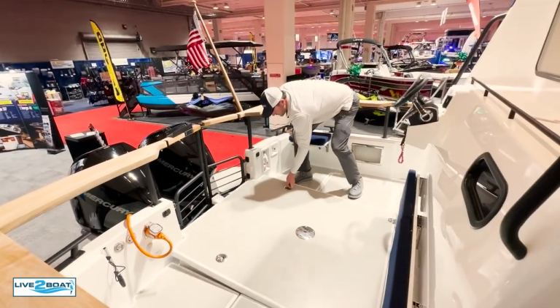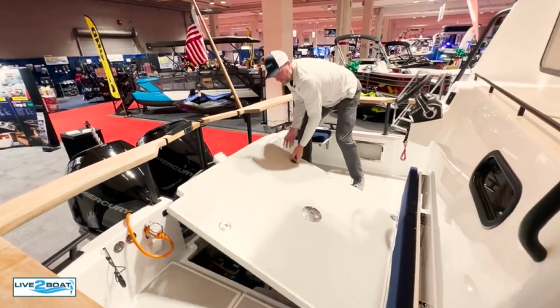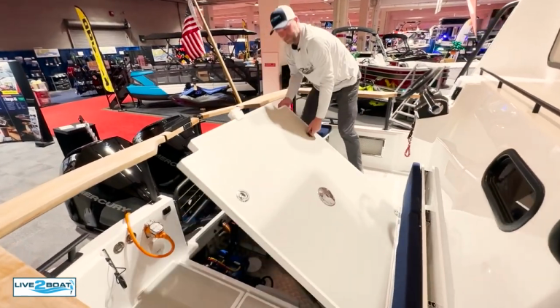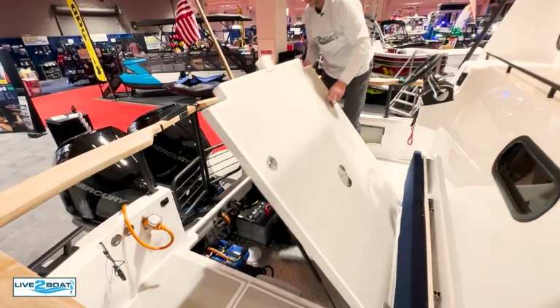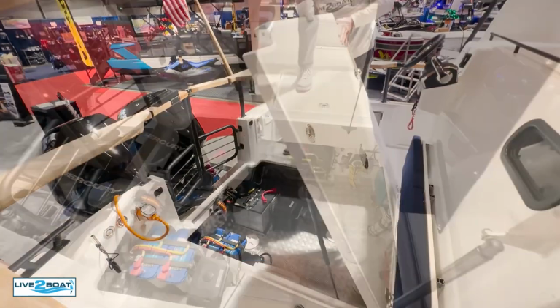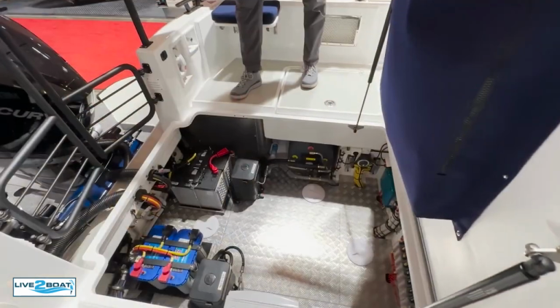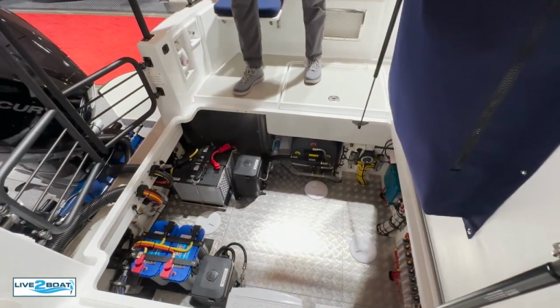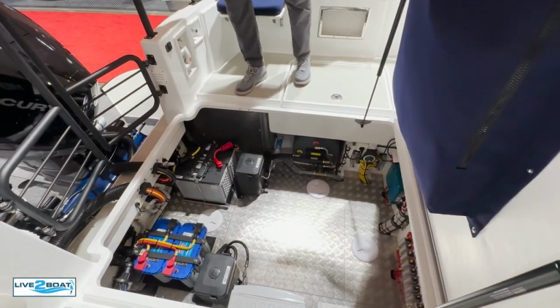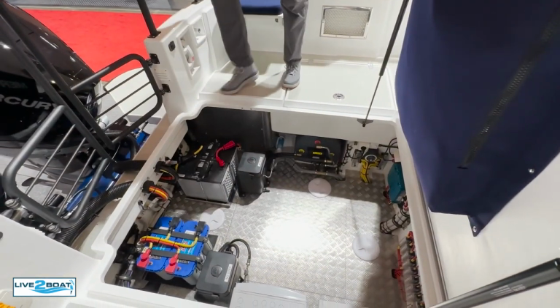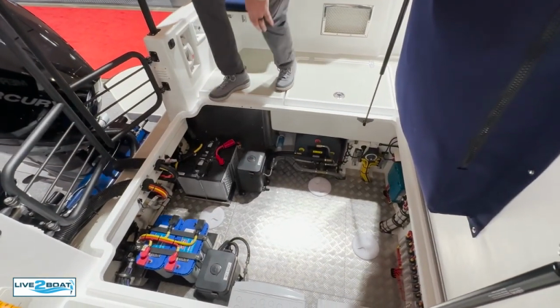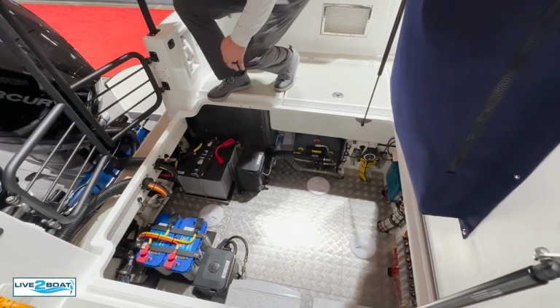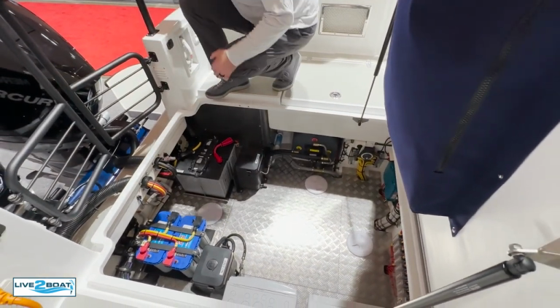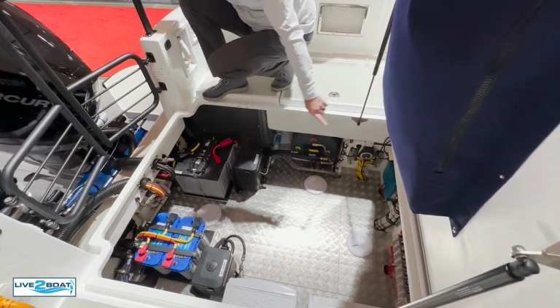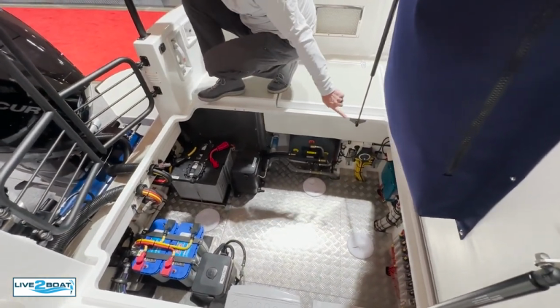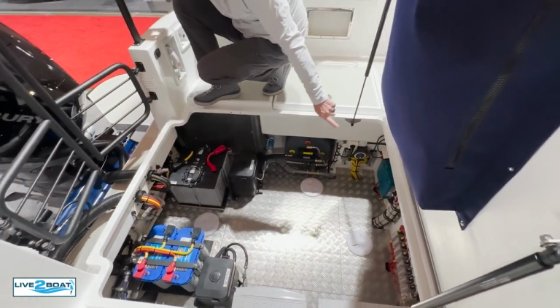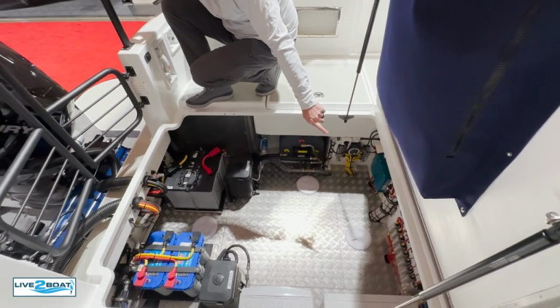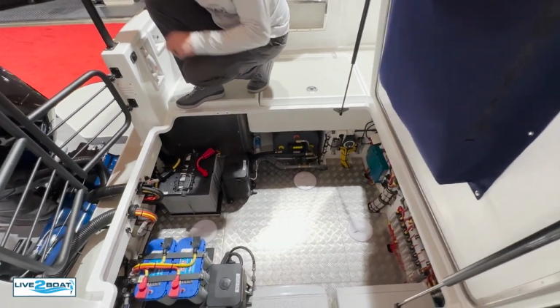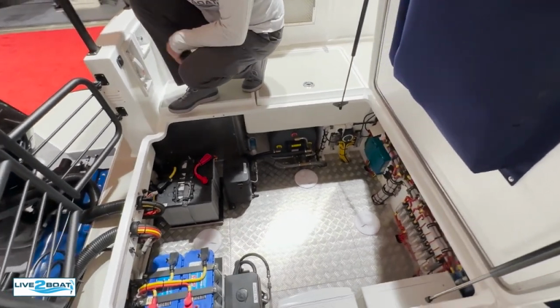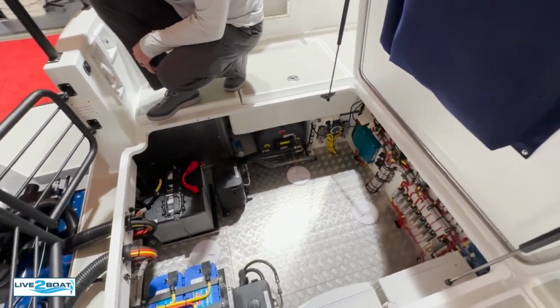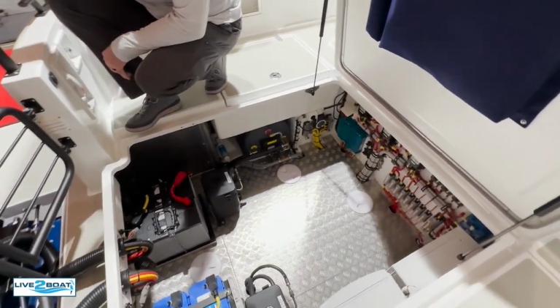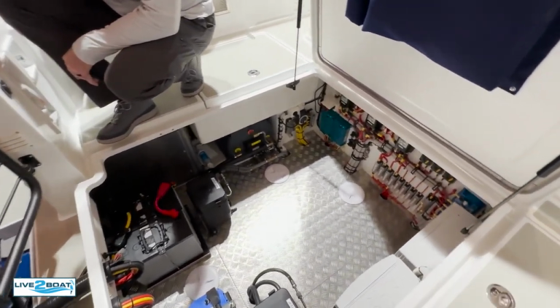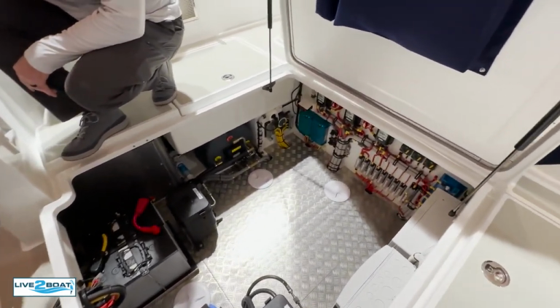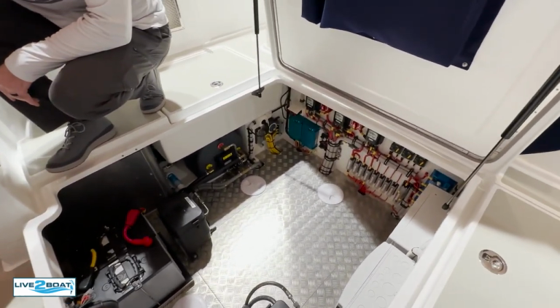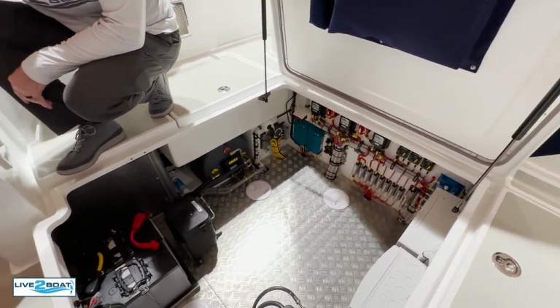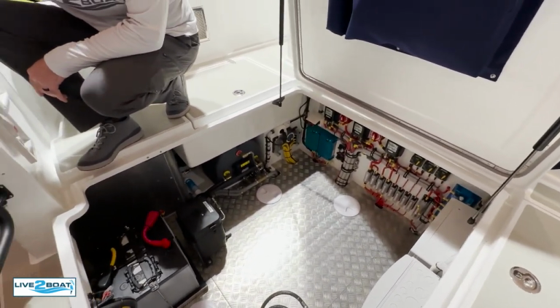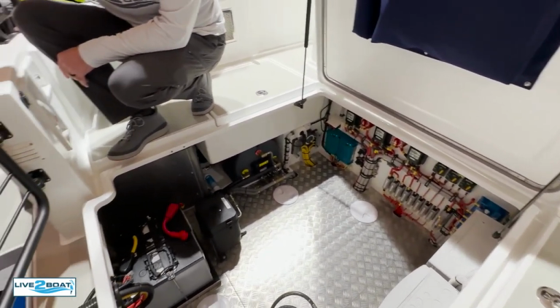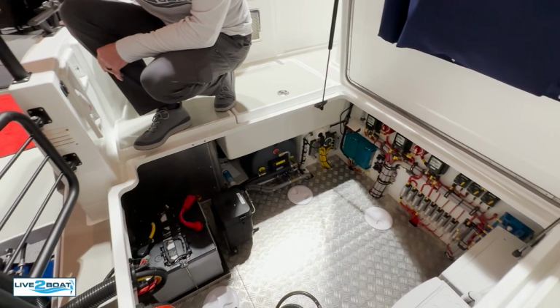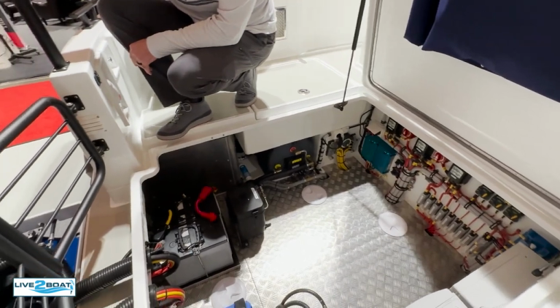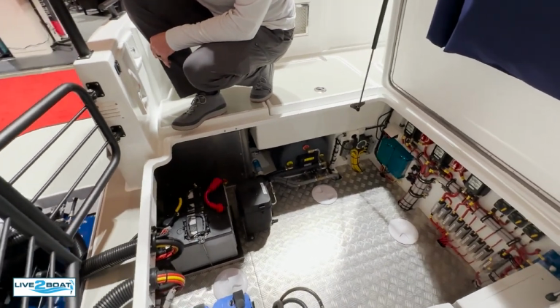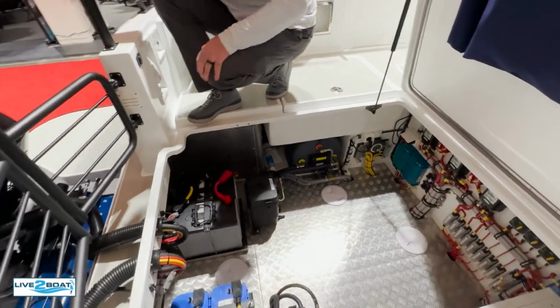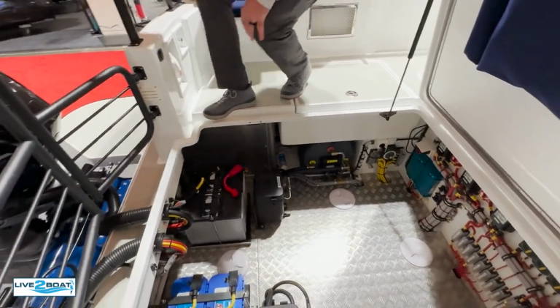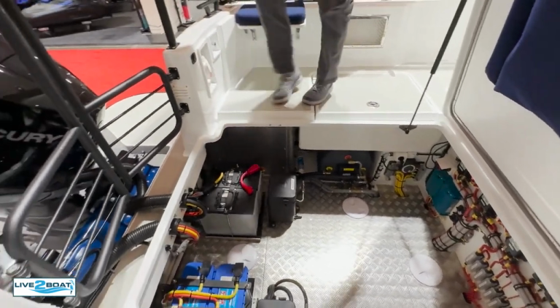Get this opened up. Look at this — got your batteries in there, your chargers, all your switches, ACRs. I mean, this is one heck of a rigging job. I don't think I've seen anything that beautiful in a long time.